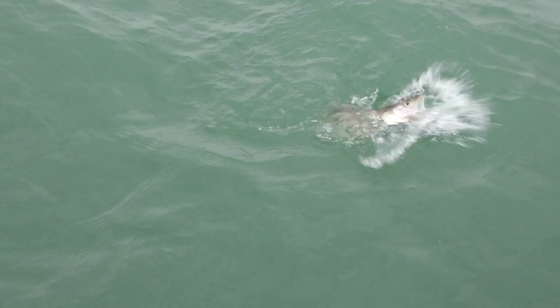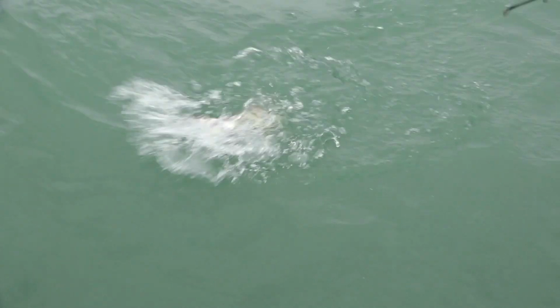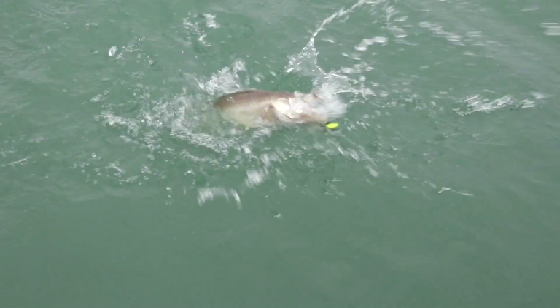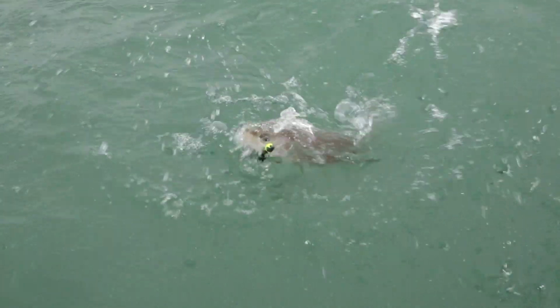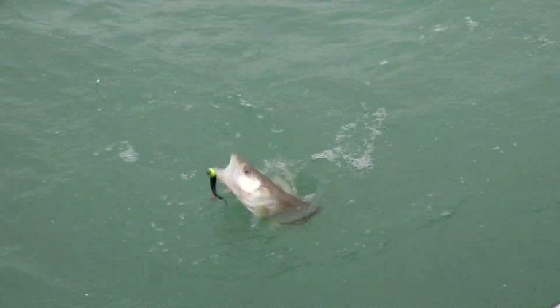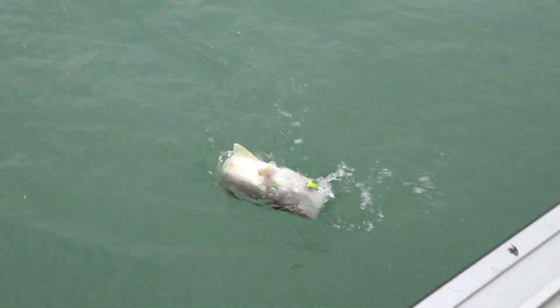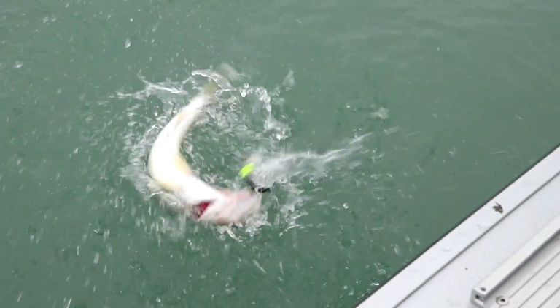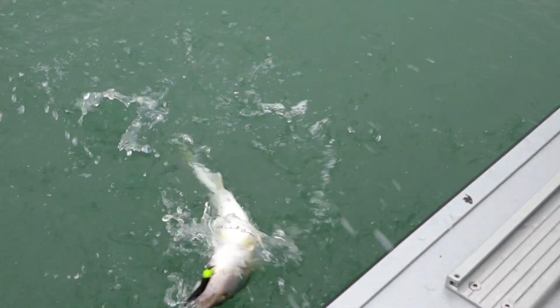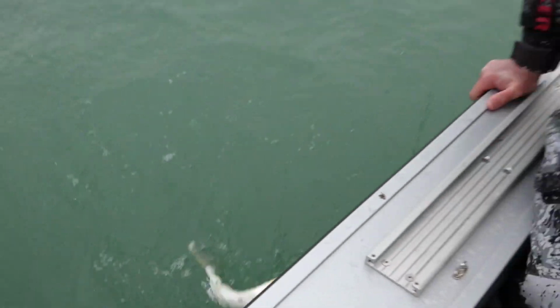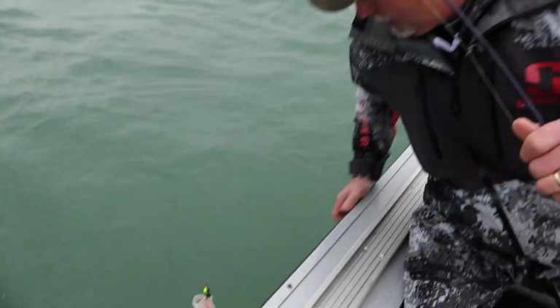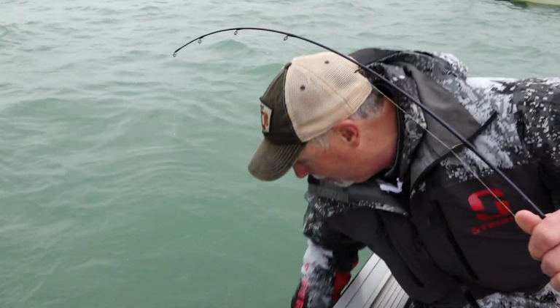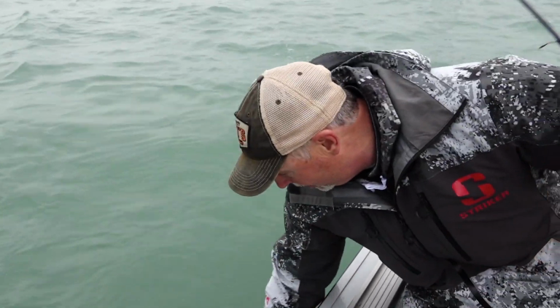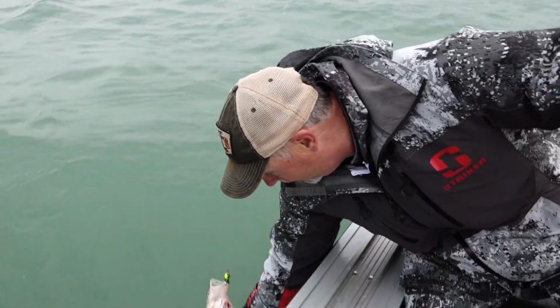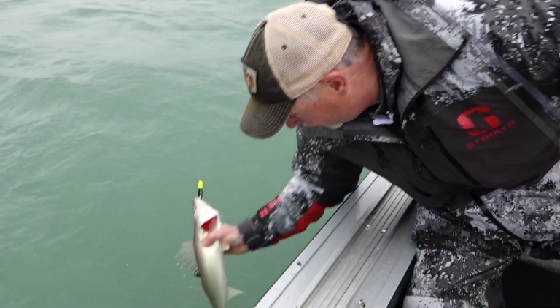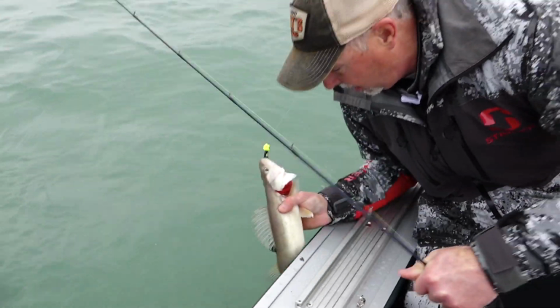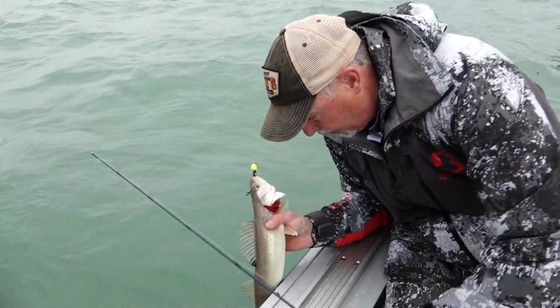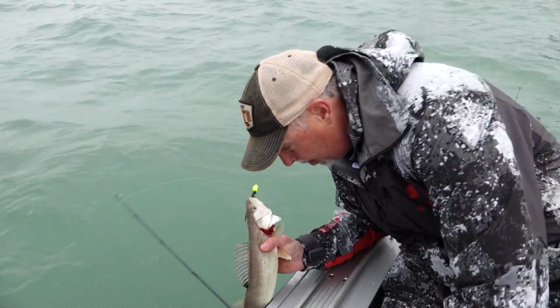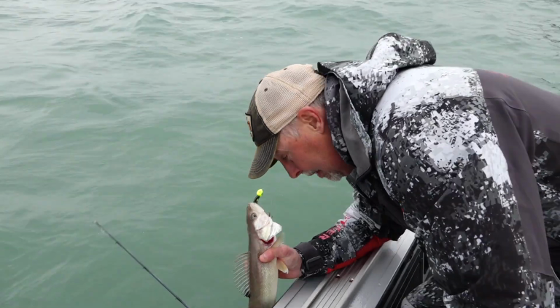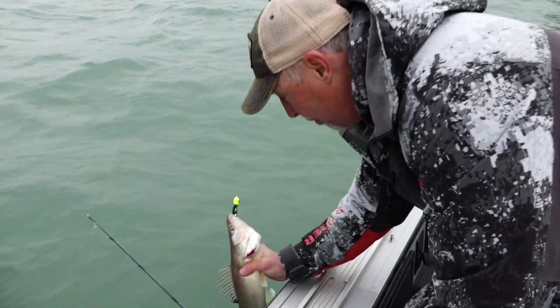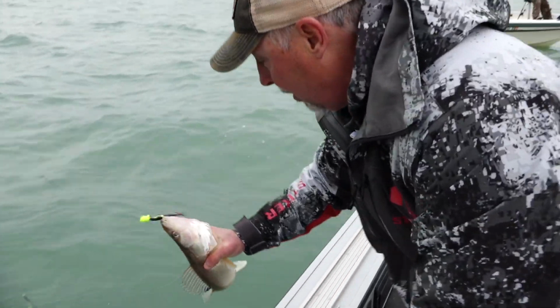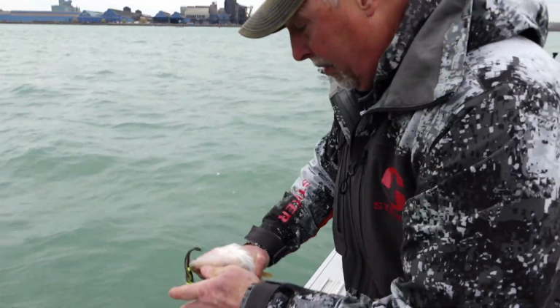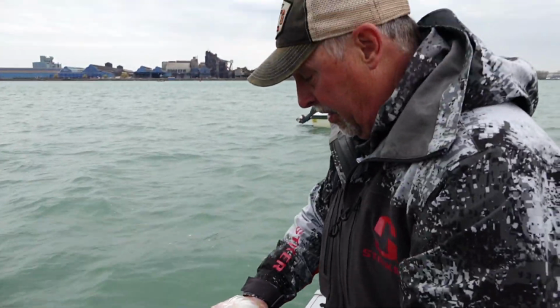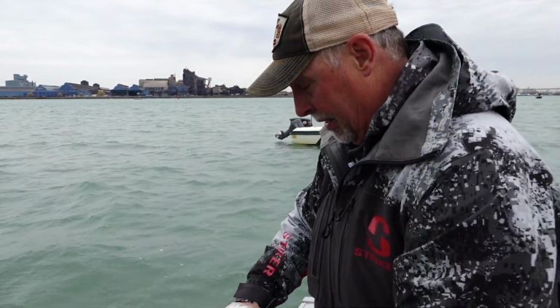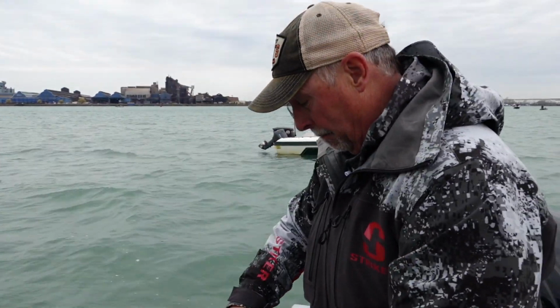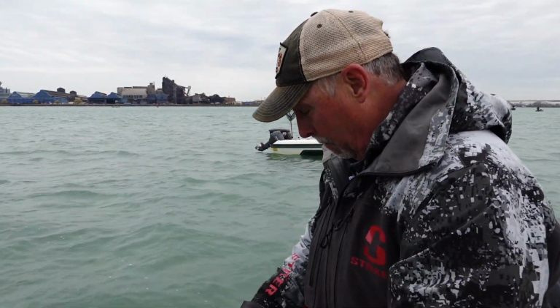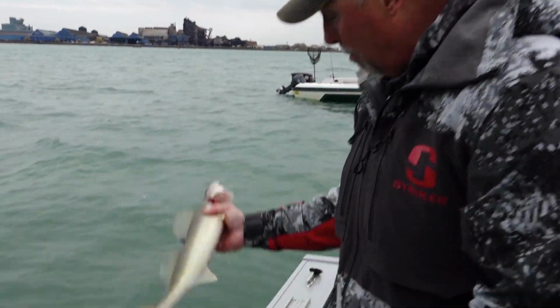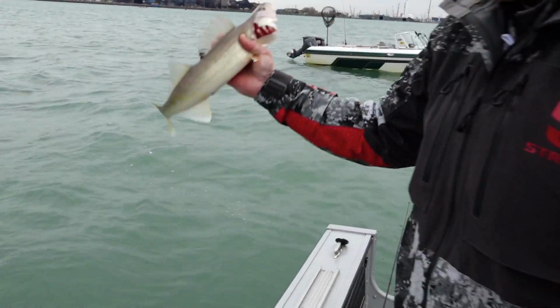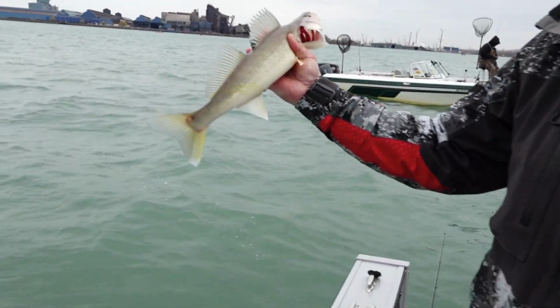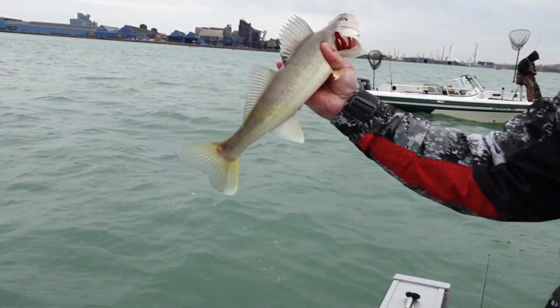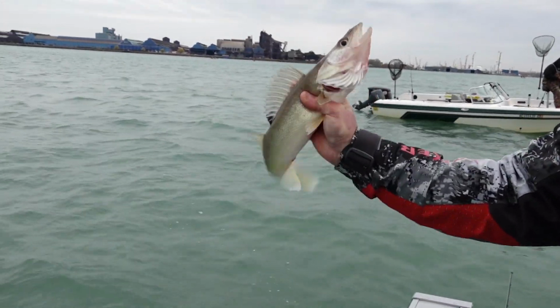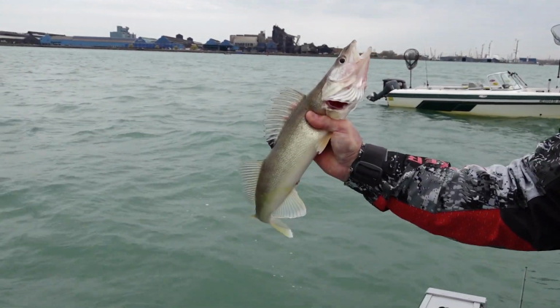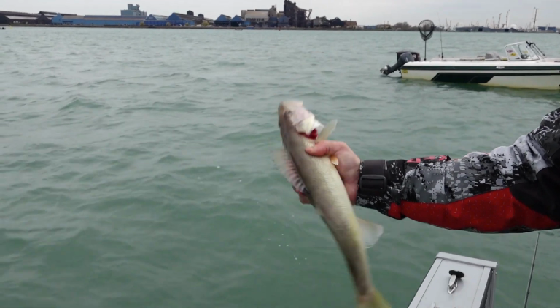We've been able to stay on pretty good all day. We've been catching ourselves just a ton of fish. What a beautiful looking walleye that is.